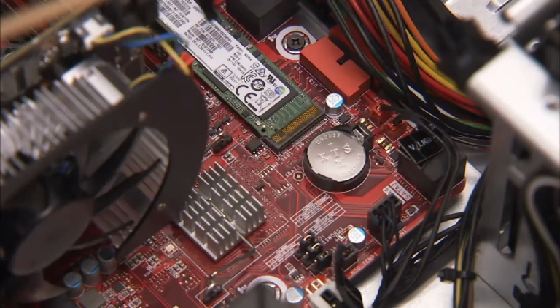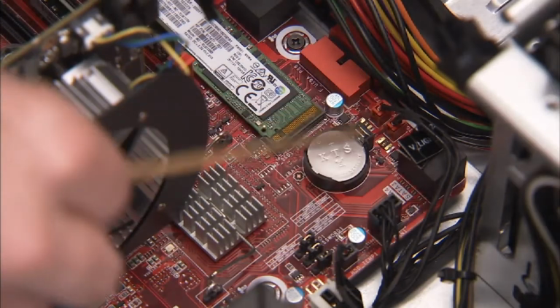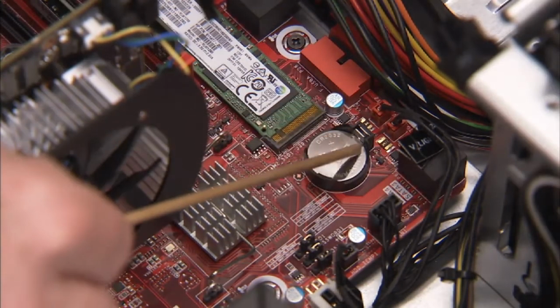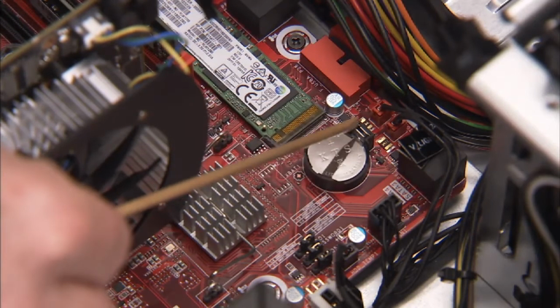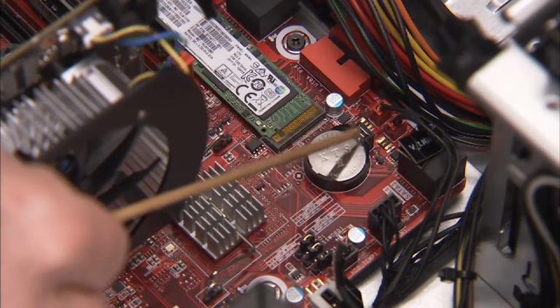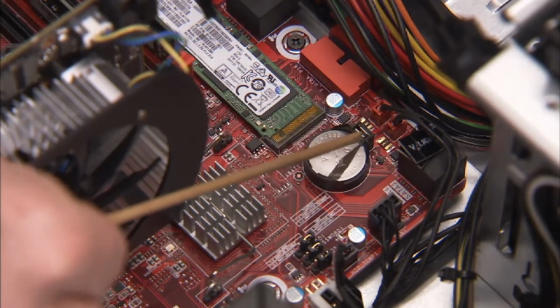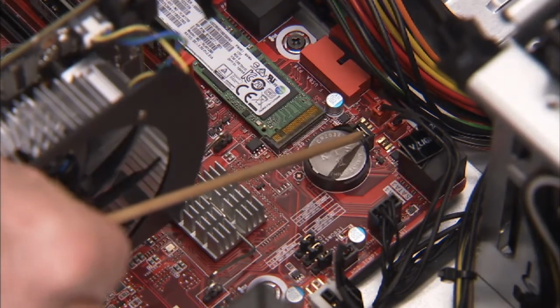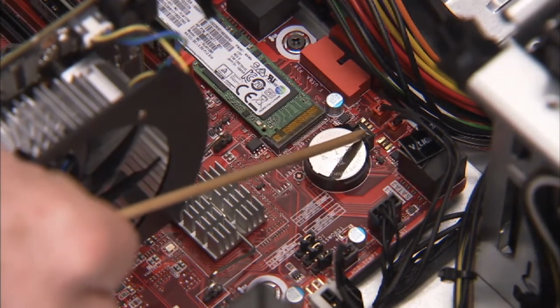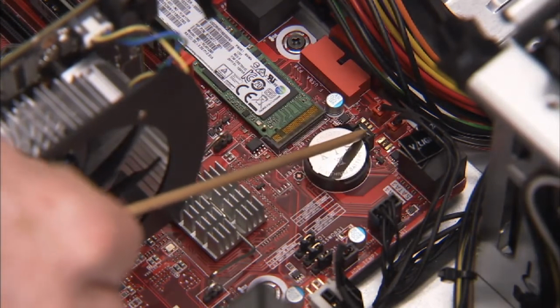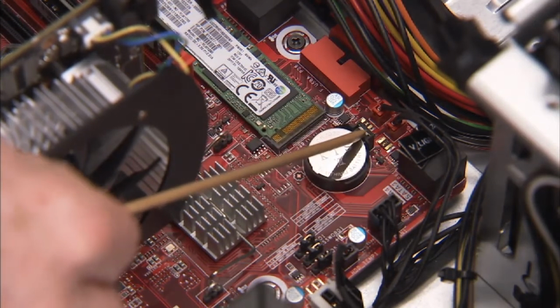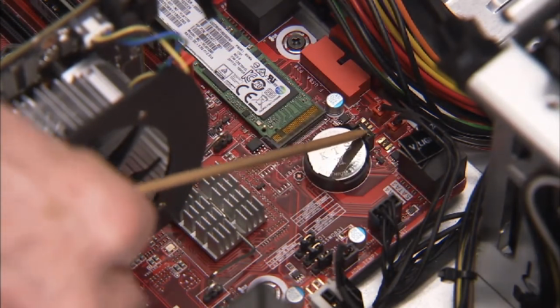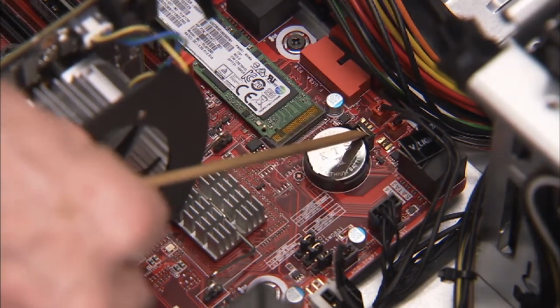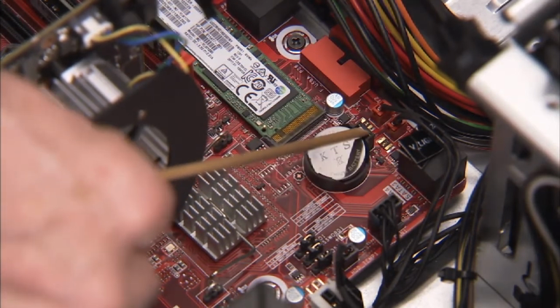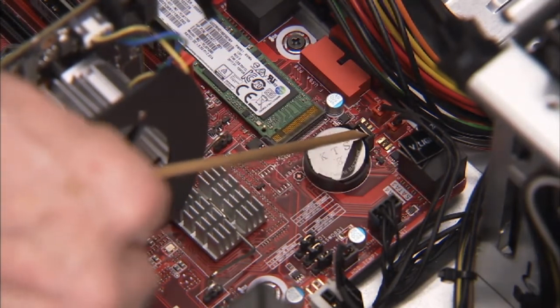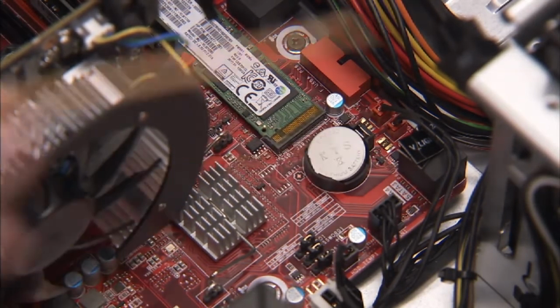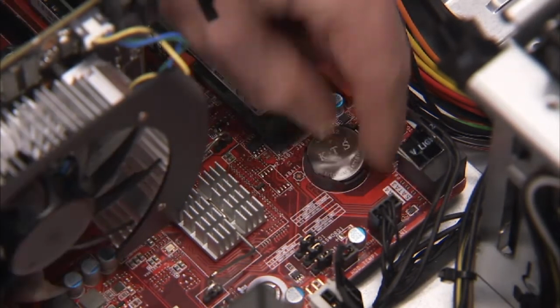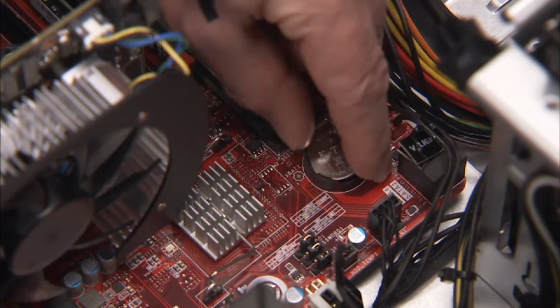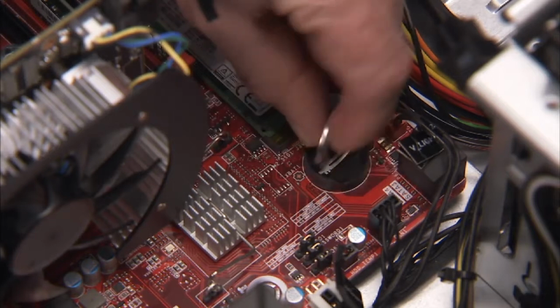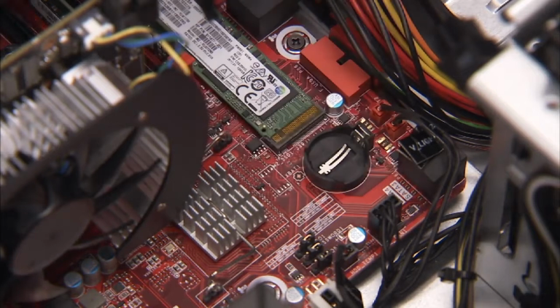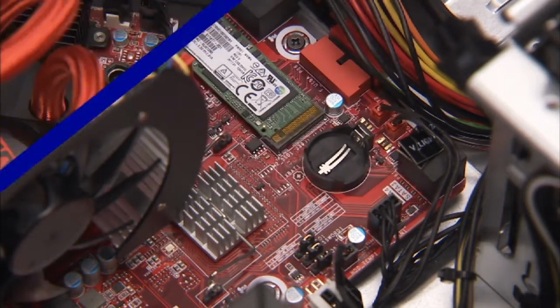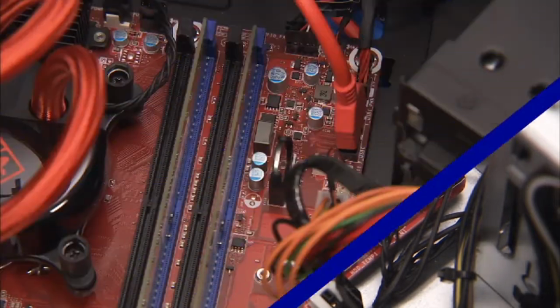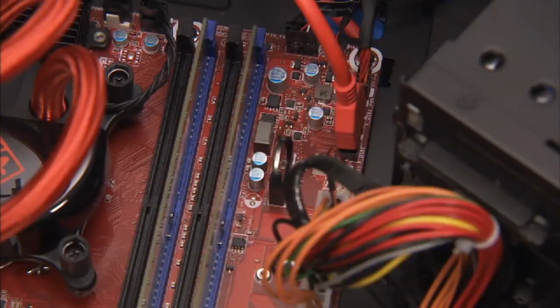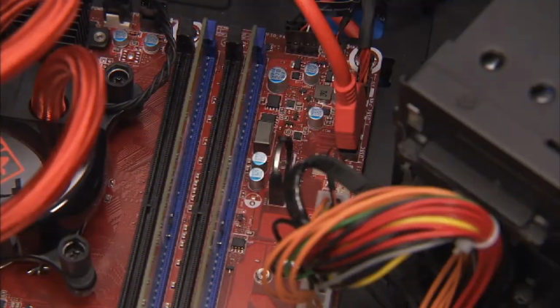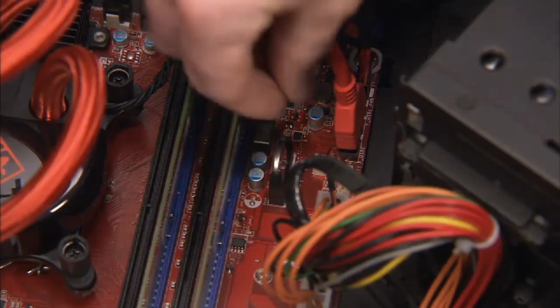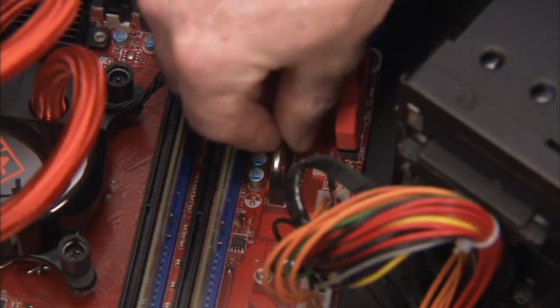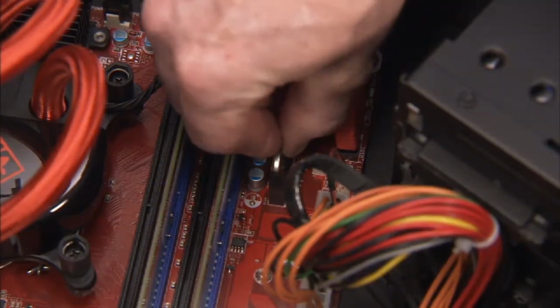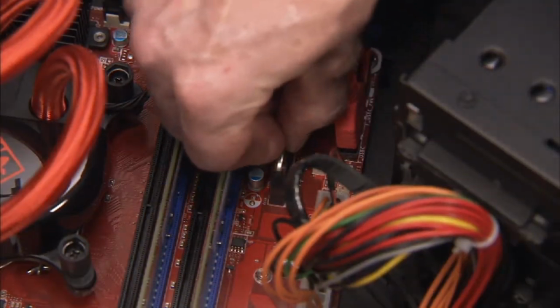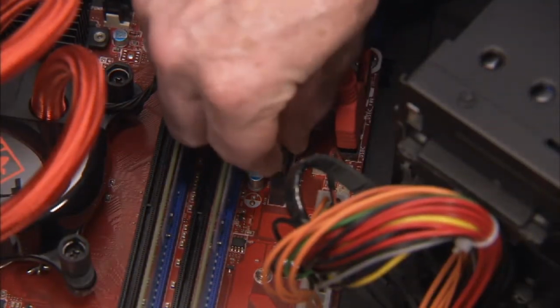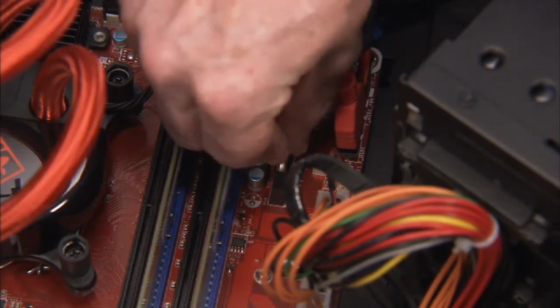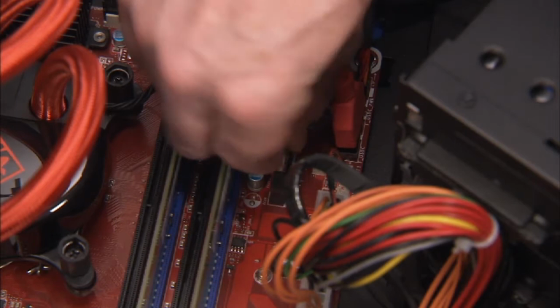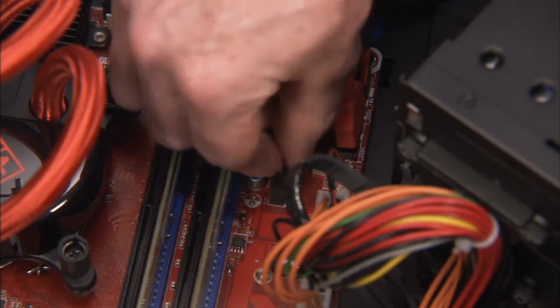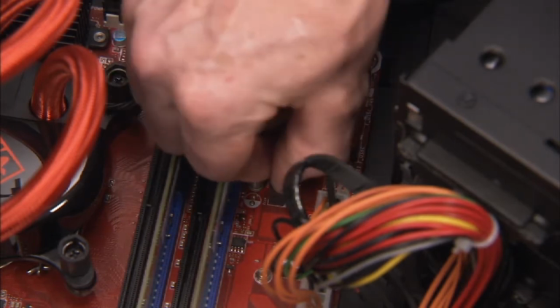Remove the battery from the motherboard. Note that the location of the battery and method of removal will vary depending on the motherboard installed in the unit.